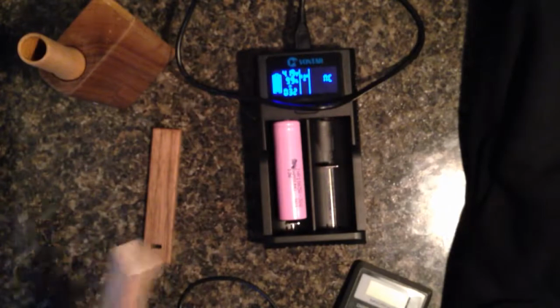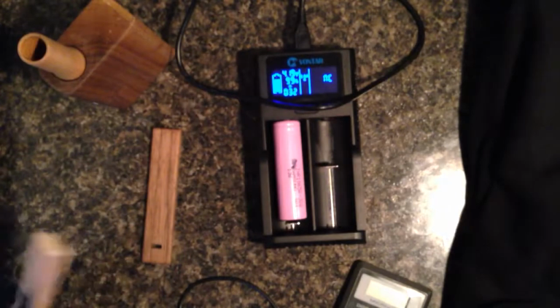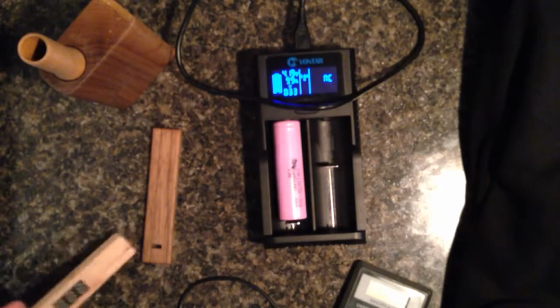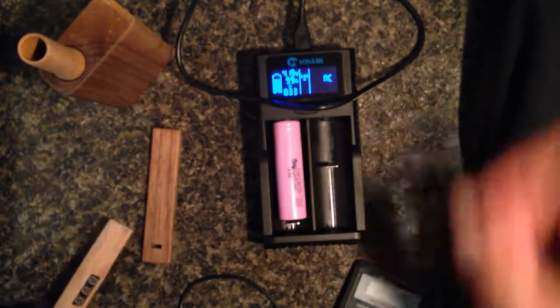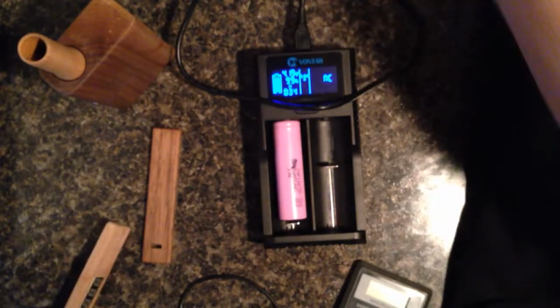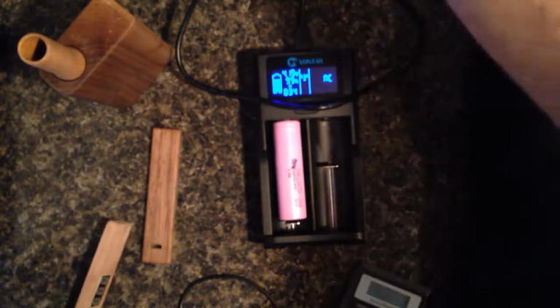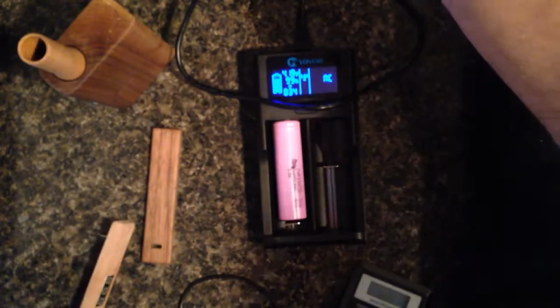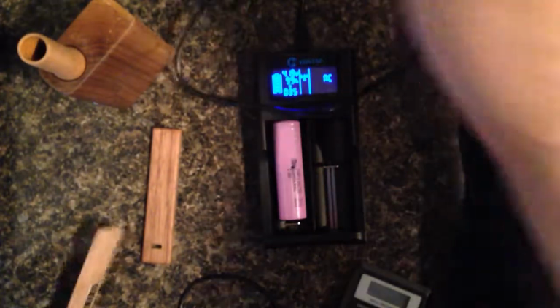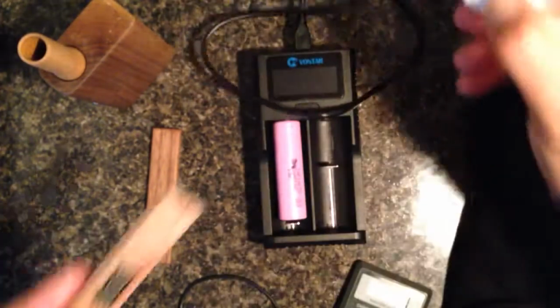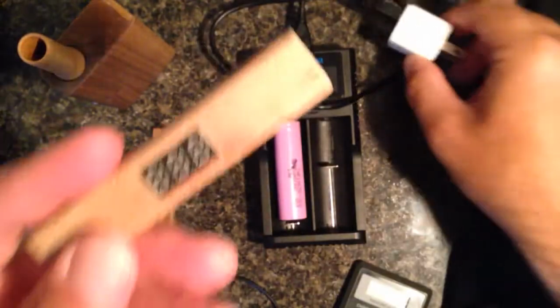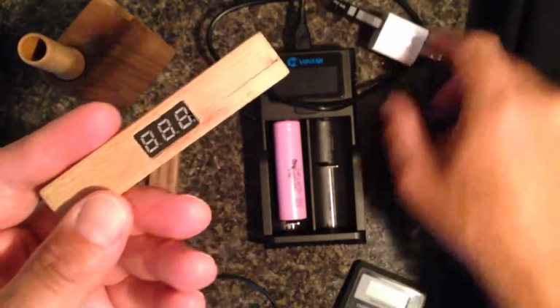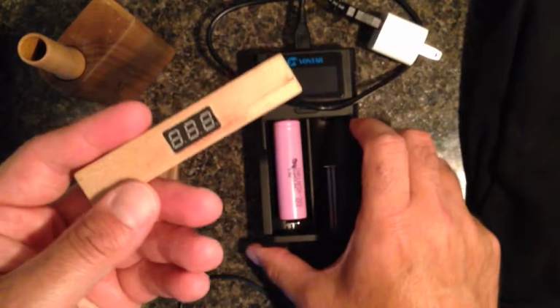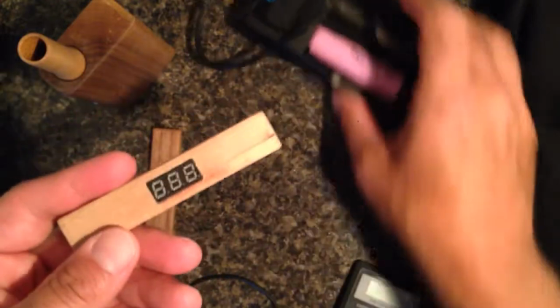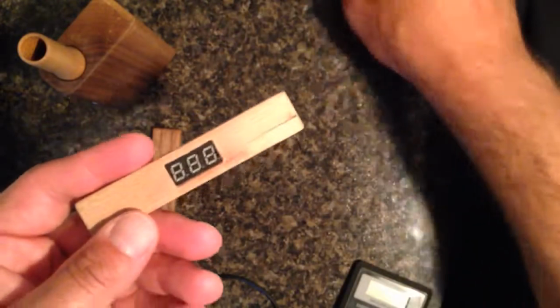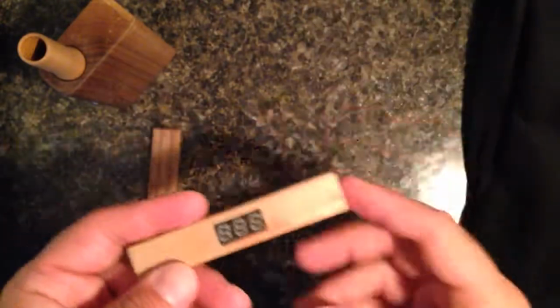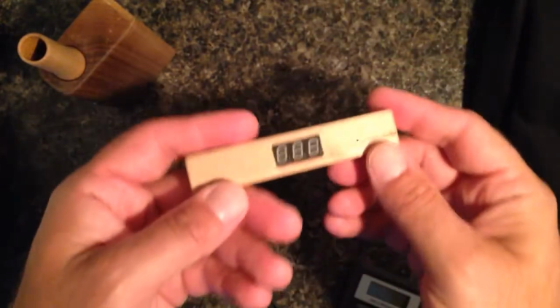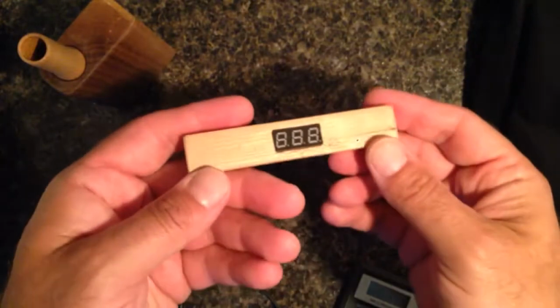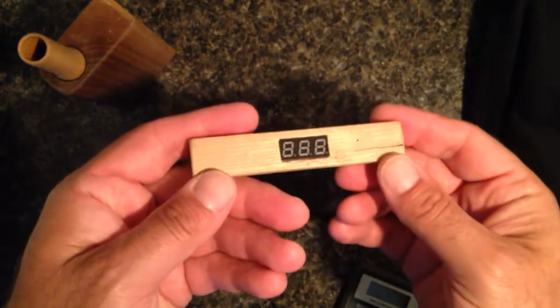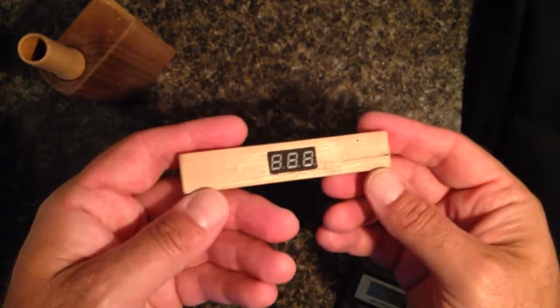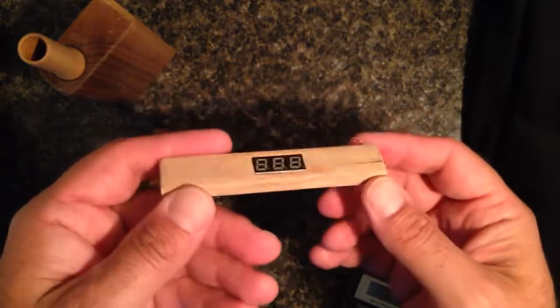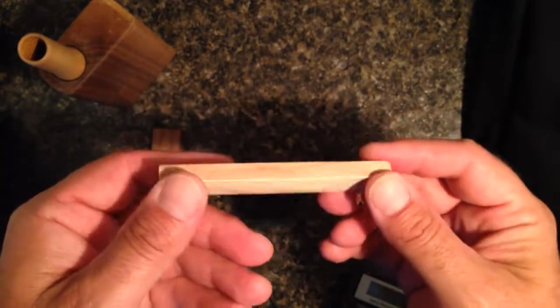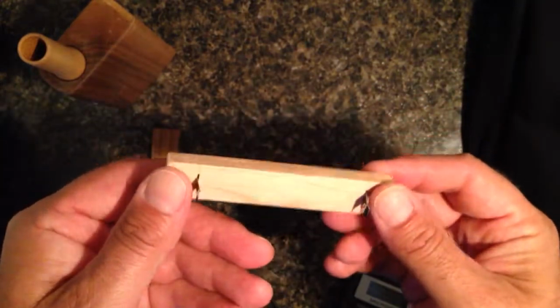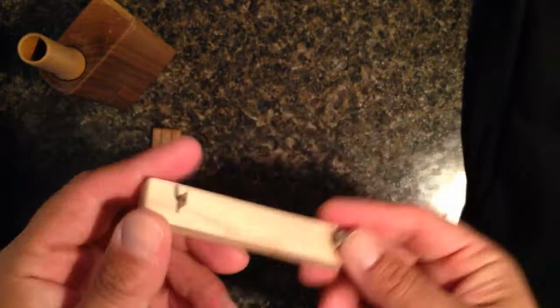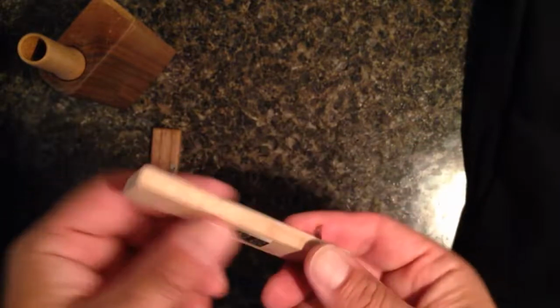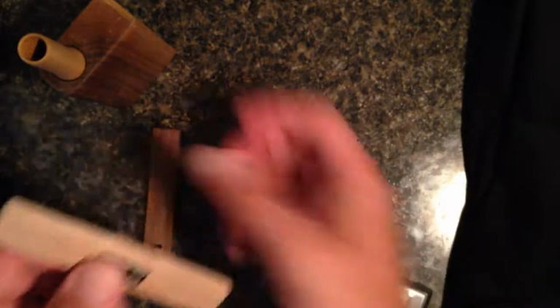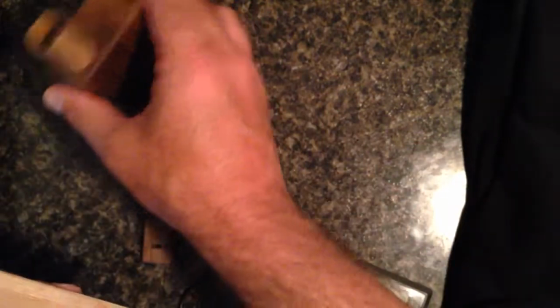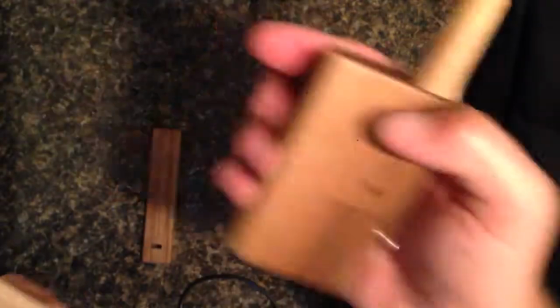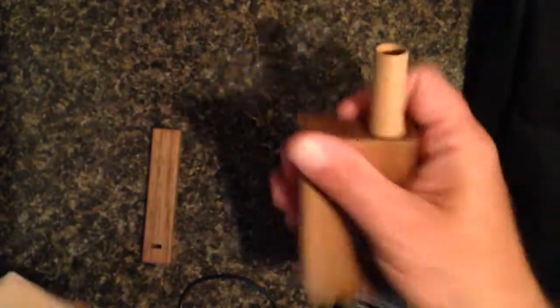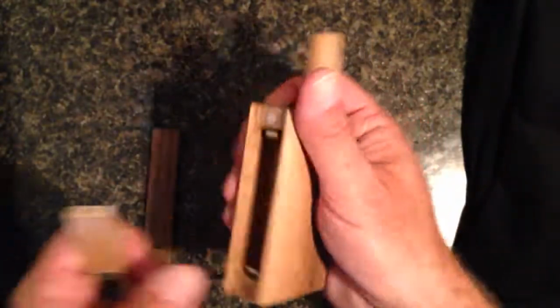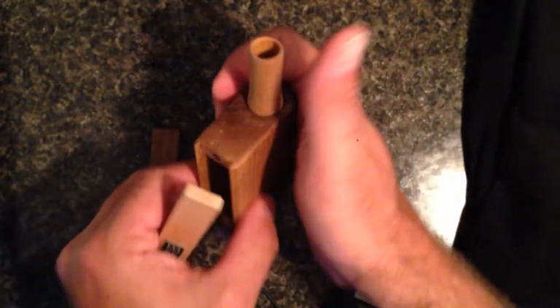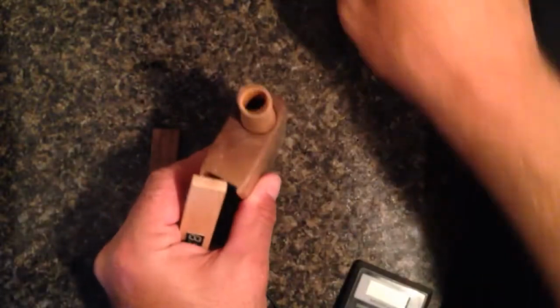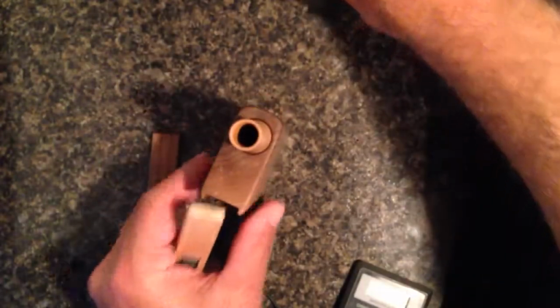Alright, so basically all this to say — this is very accurate. No electricity, no battery is needed. What powers it is the battery of your vape.